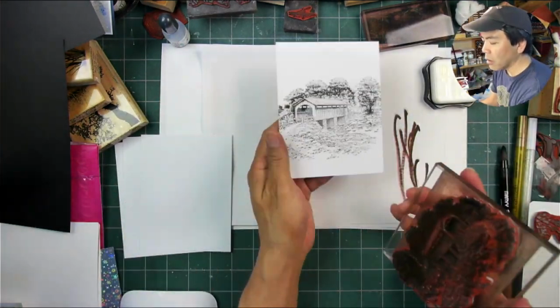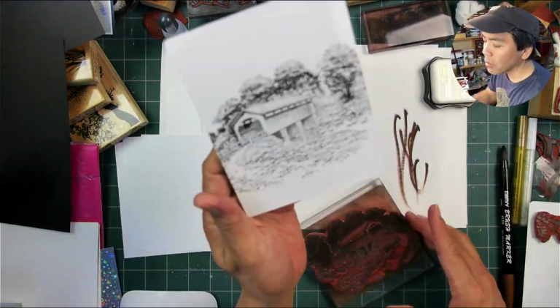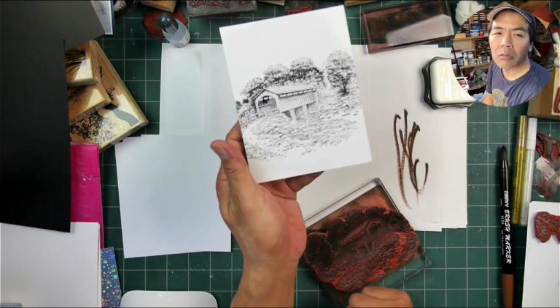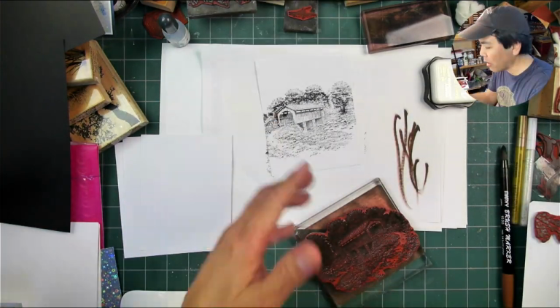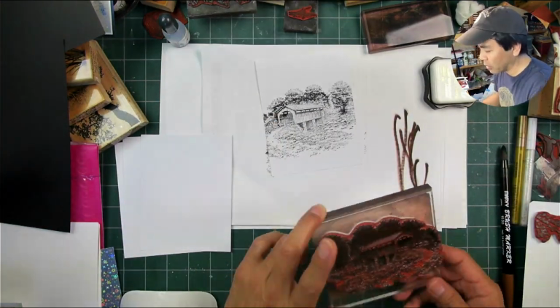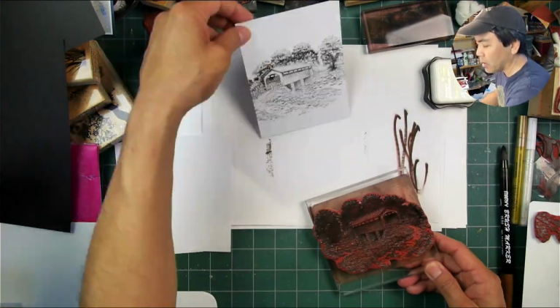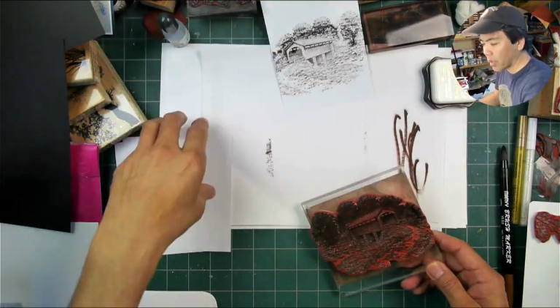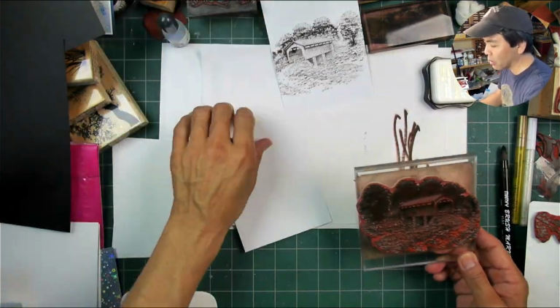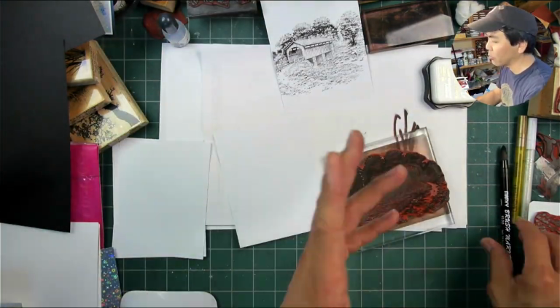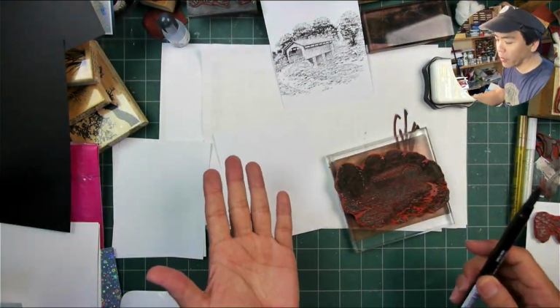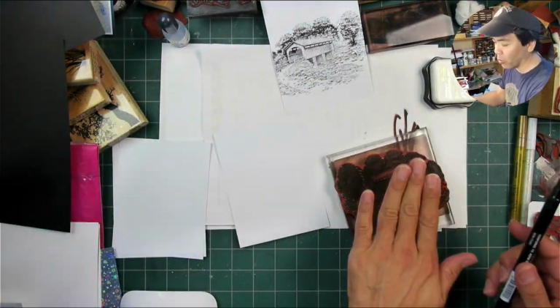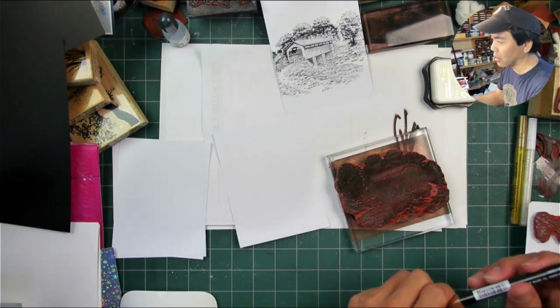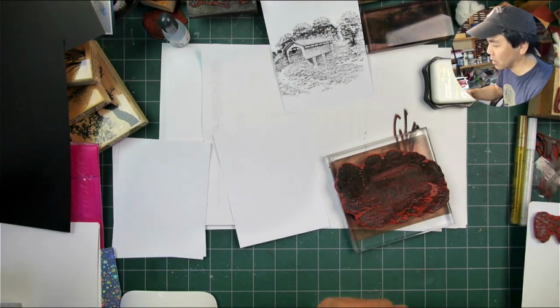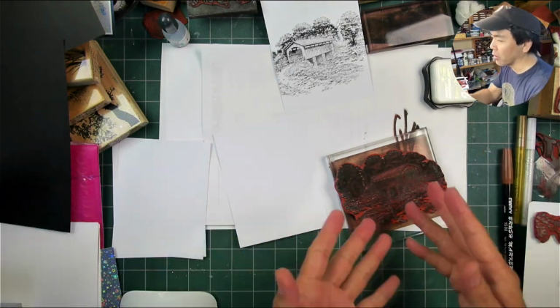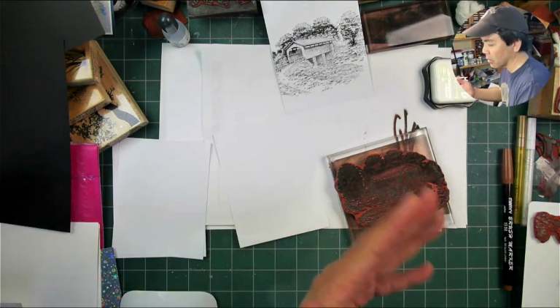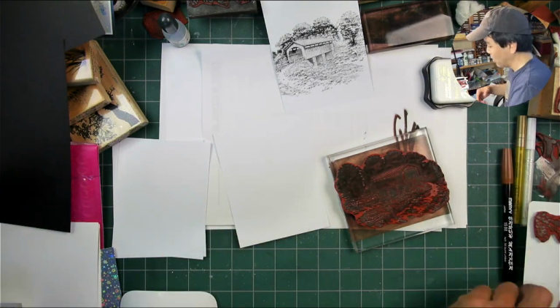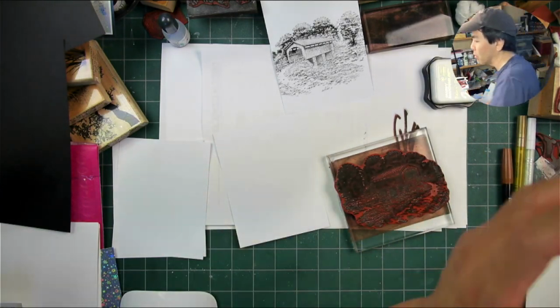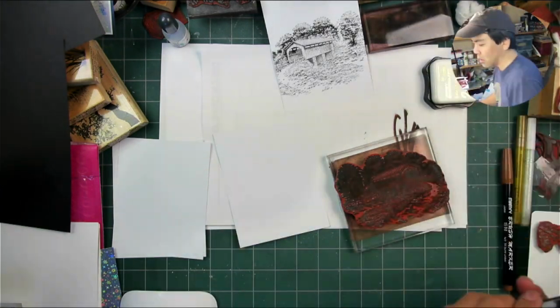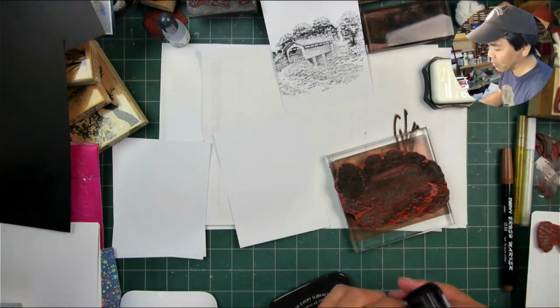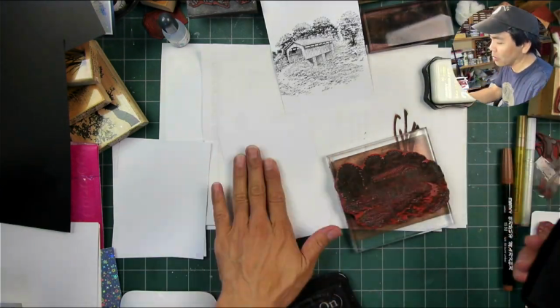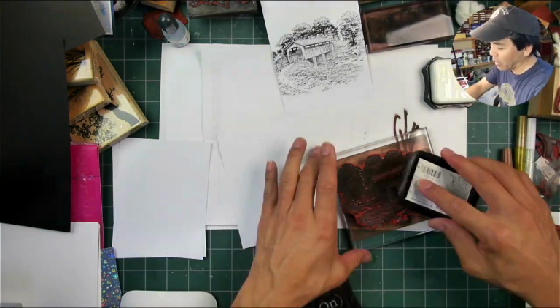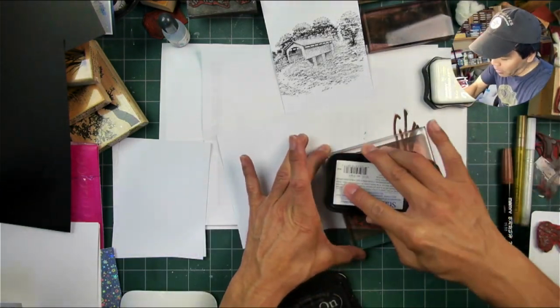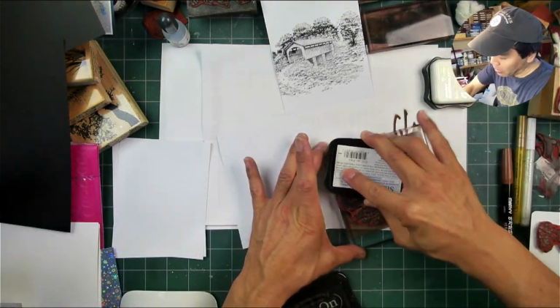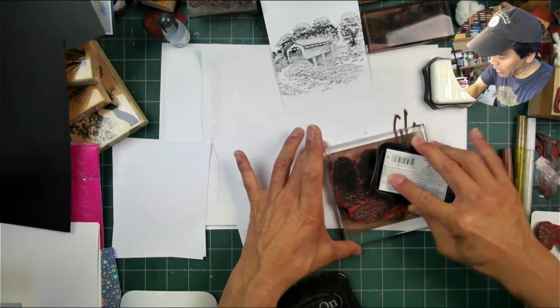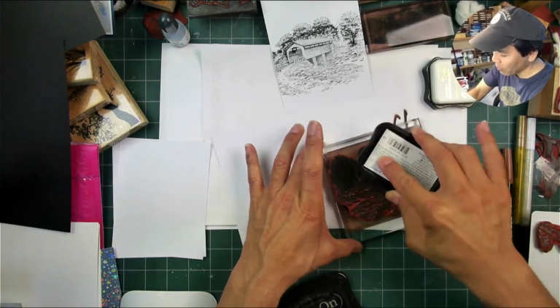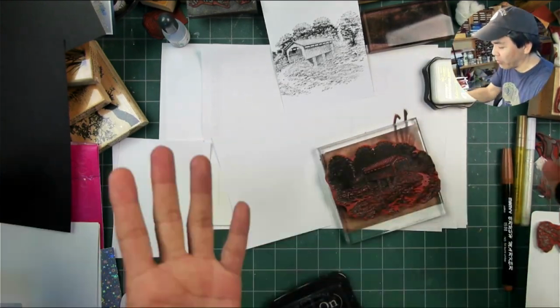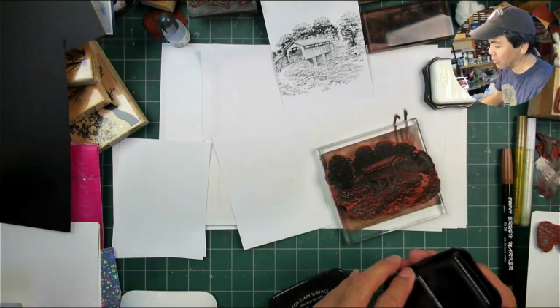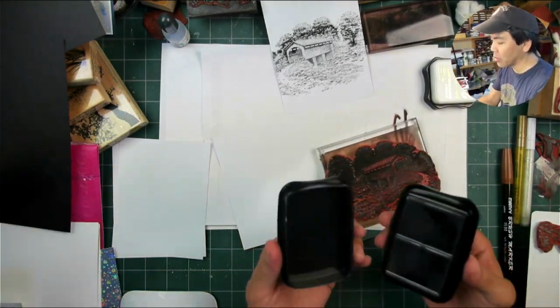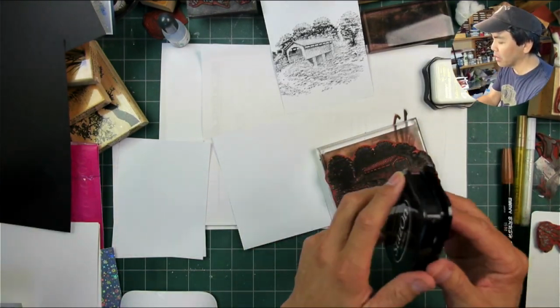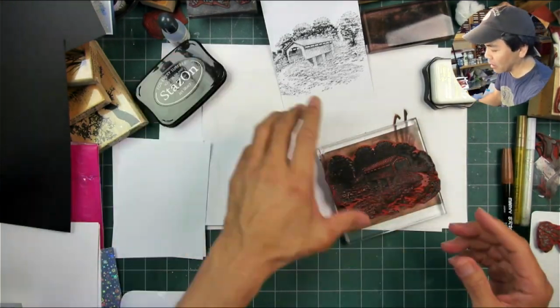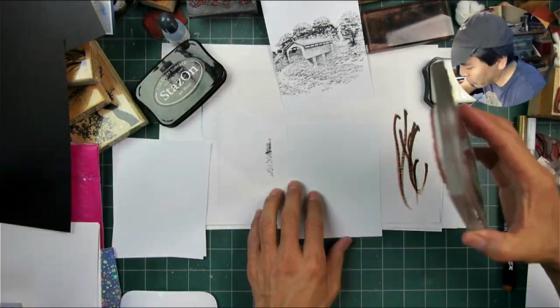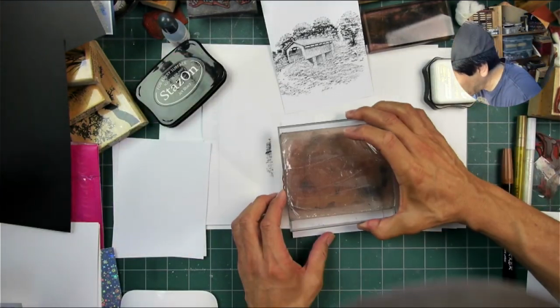I'm doing an impression here in dye-based black ink. I put a little bit of tone into it, a little bit of brown into that black. The impression came out a little bit uneven for some reason — I don't know why.